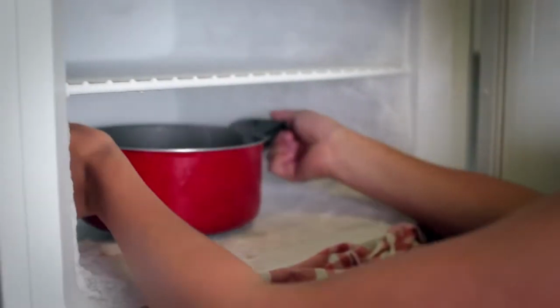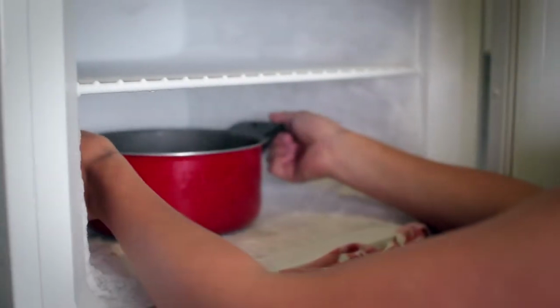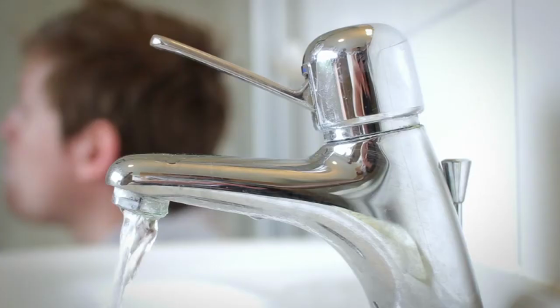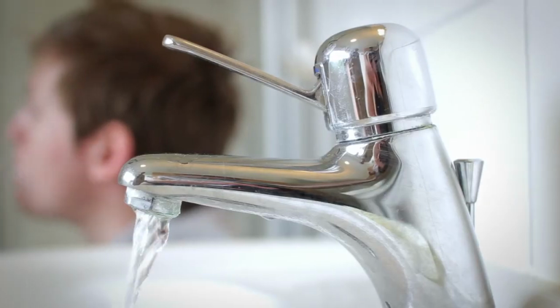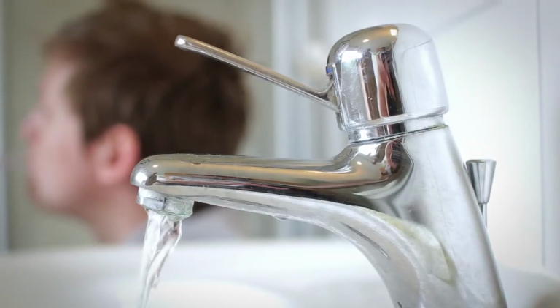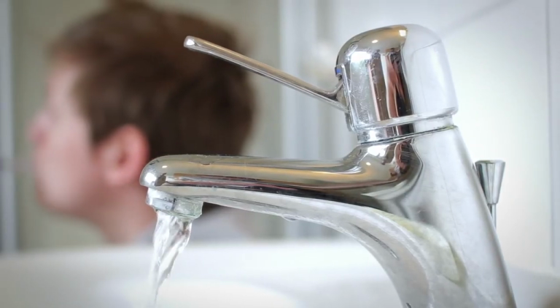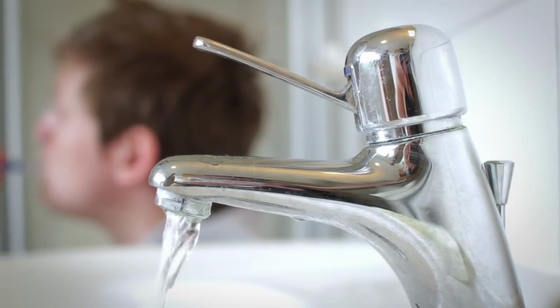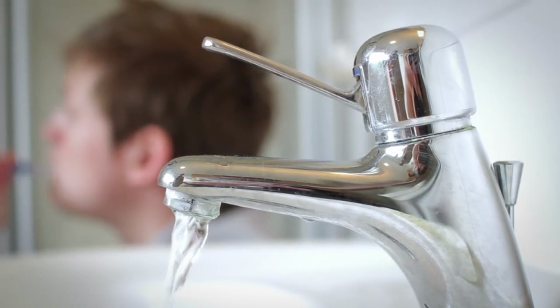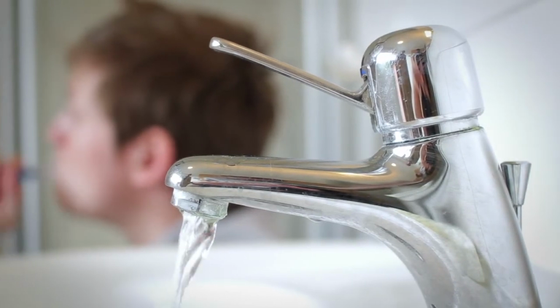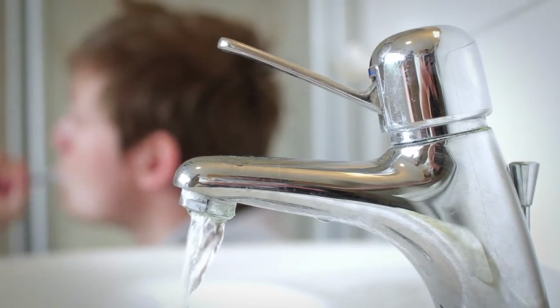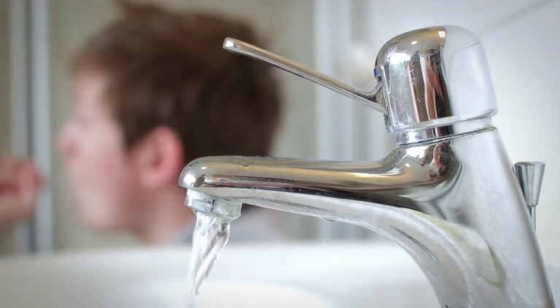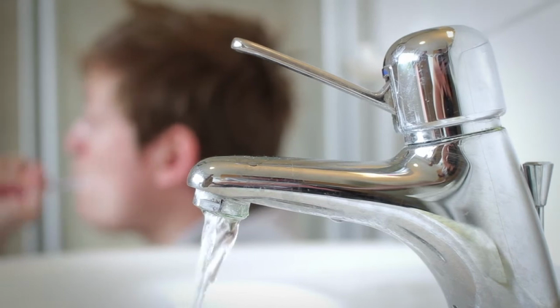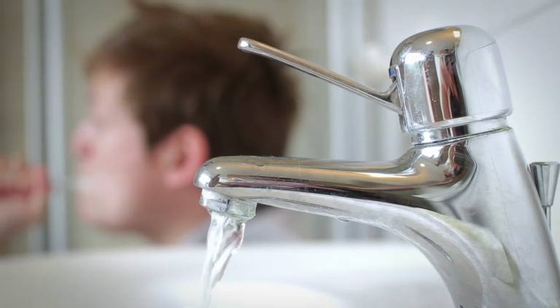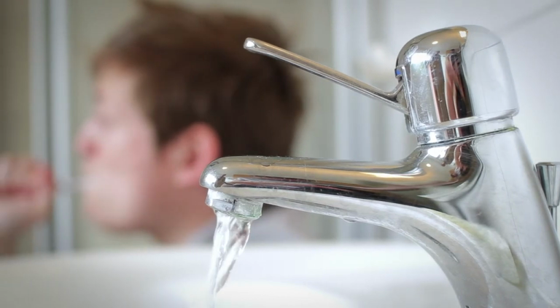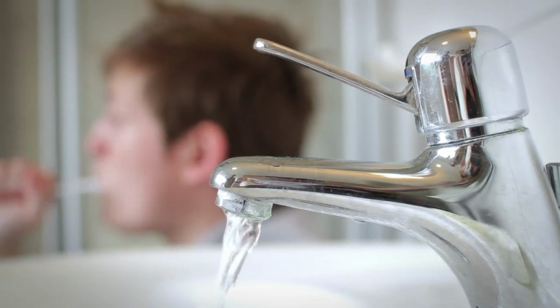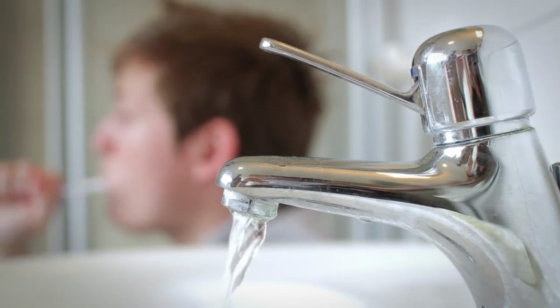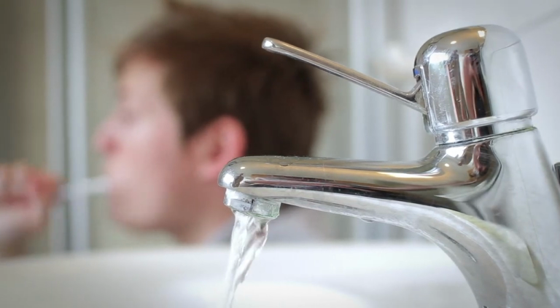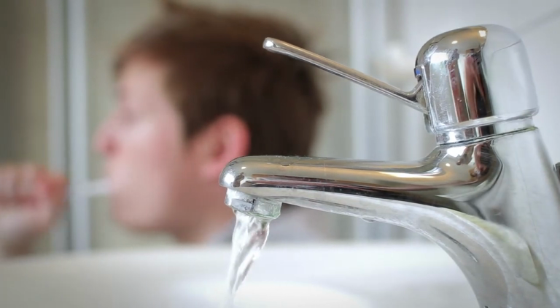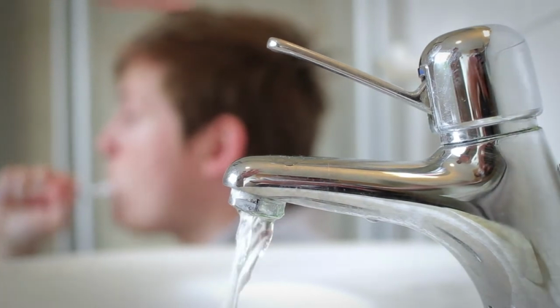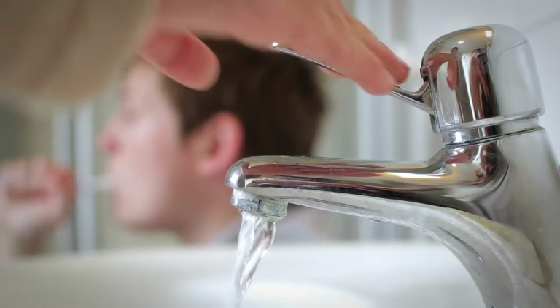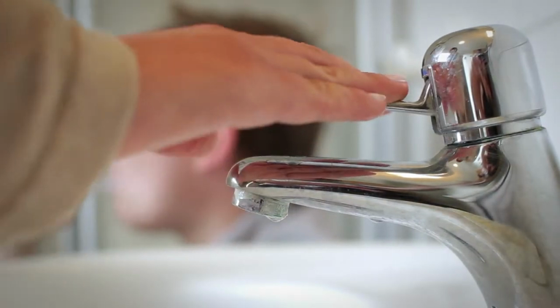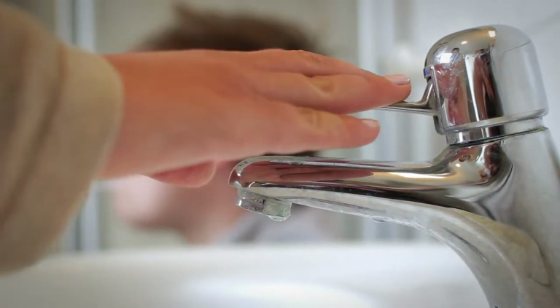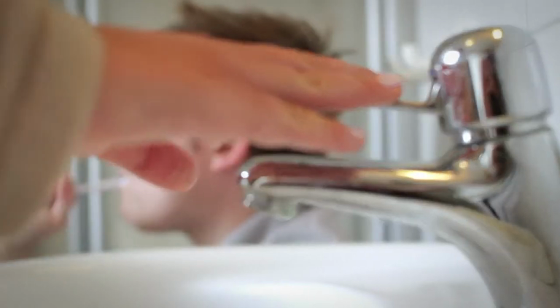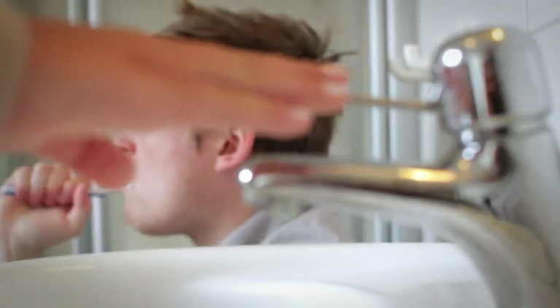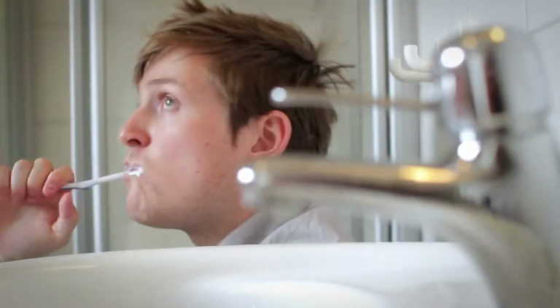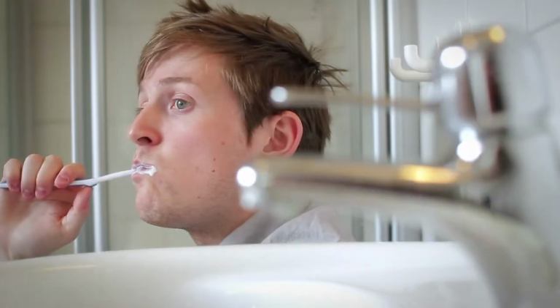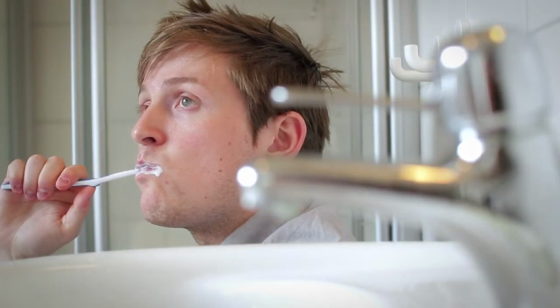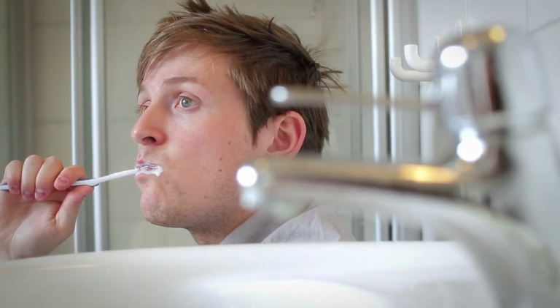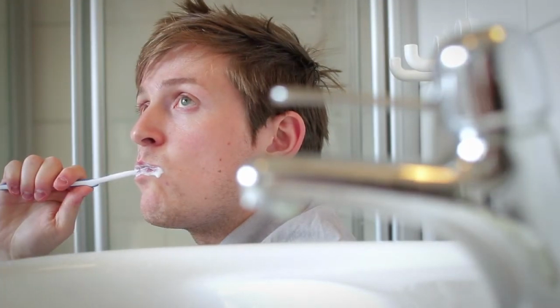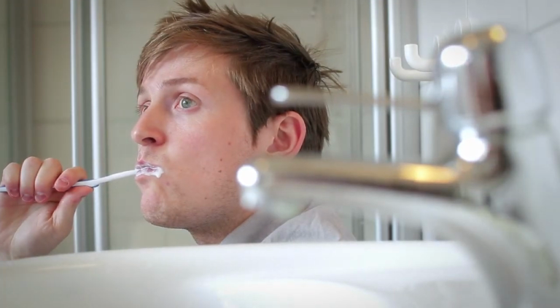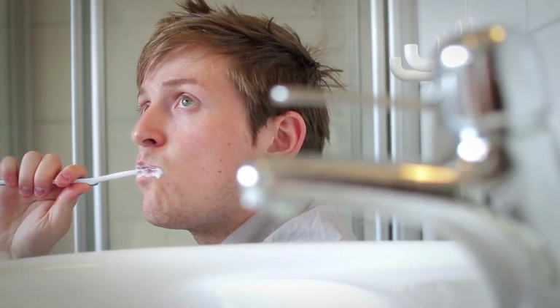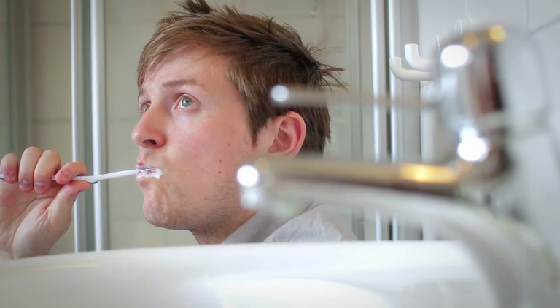Water is one of the most precious resources on earth. Don't waste it. Conserving water protects the environment and saves money.